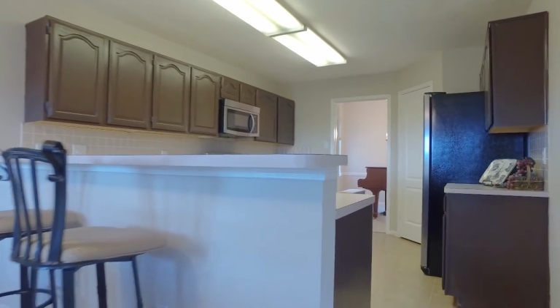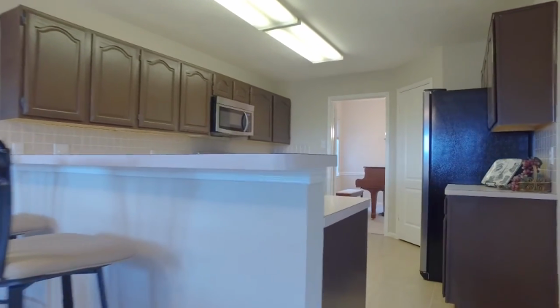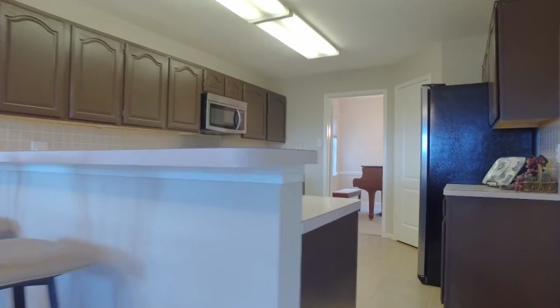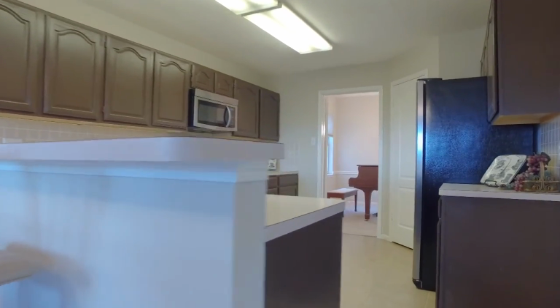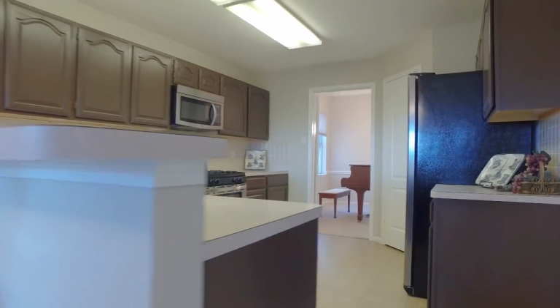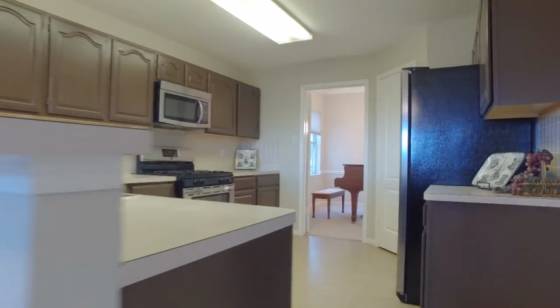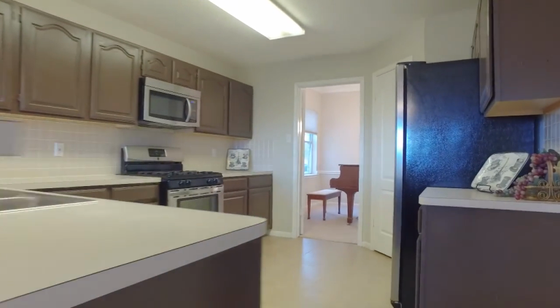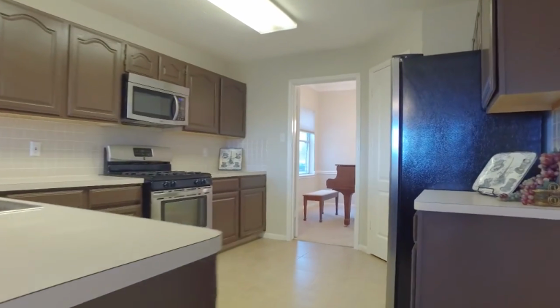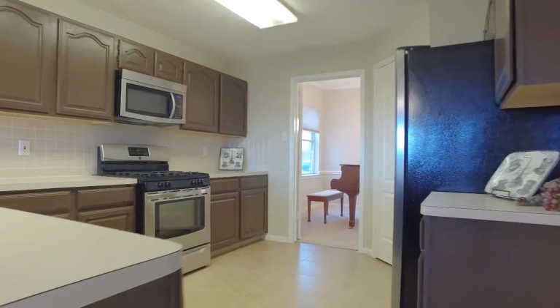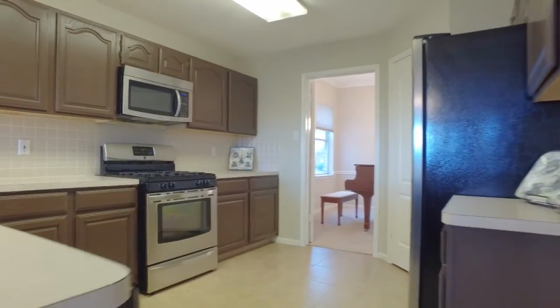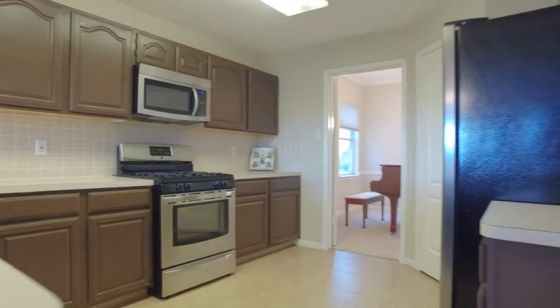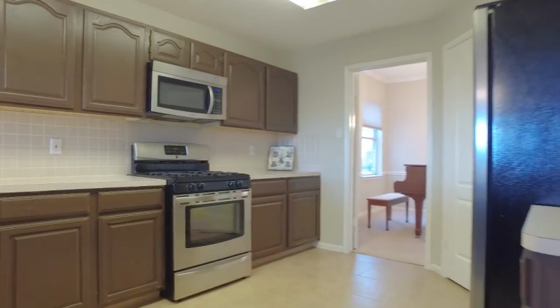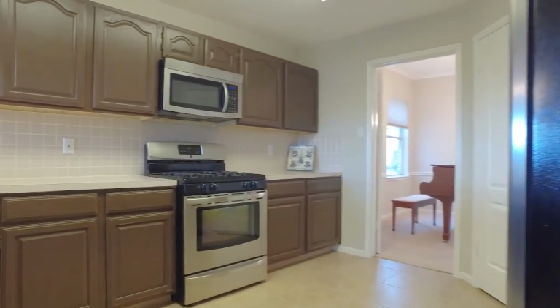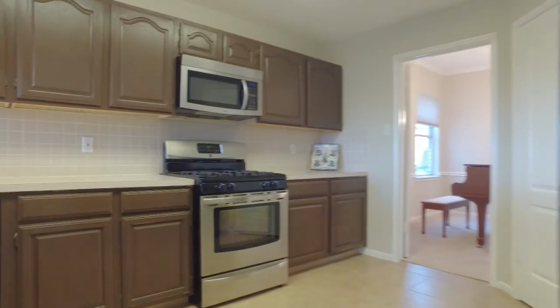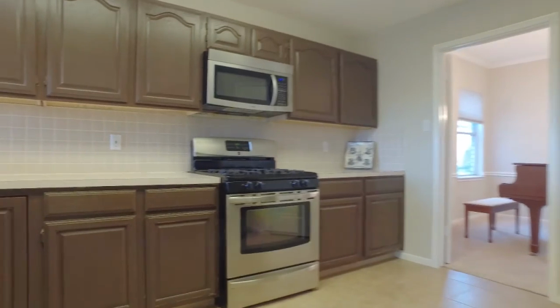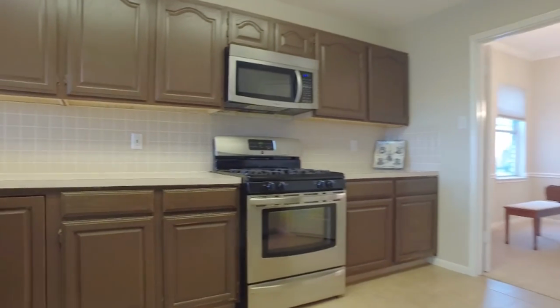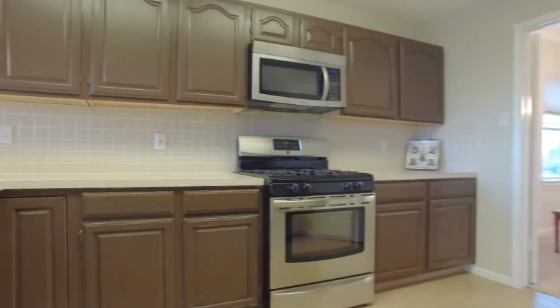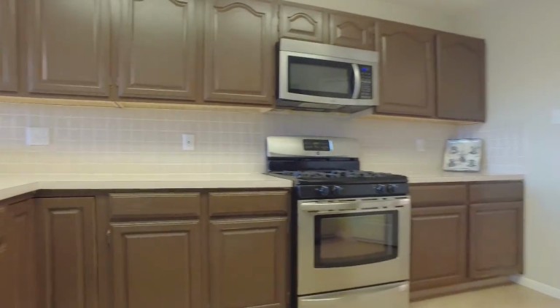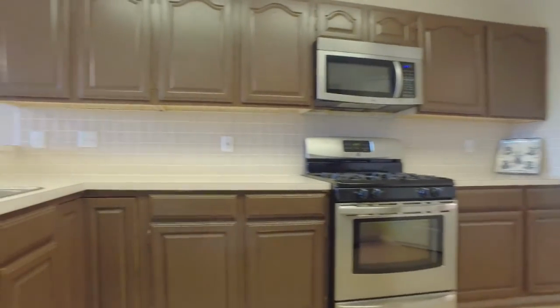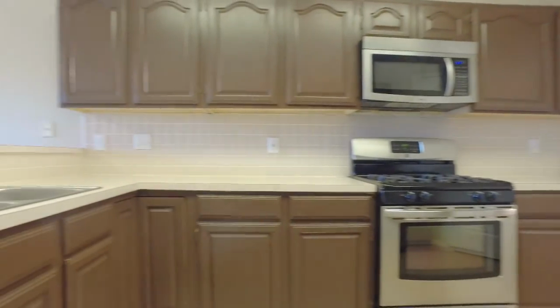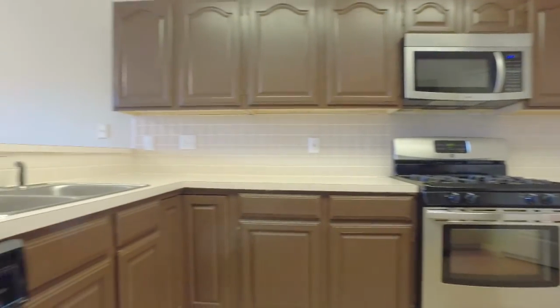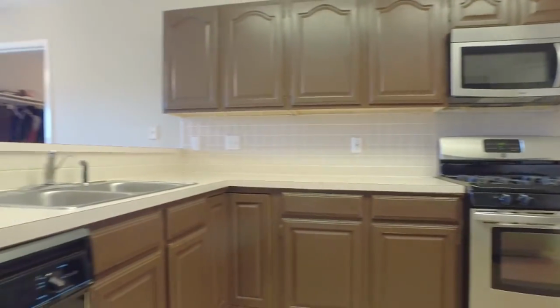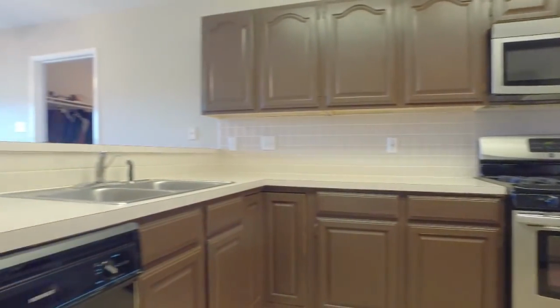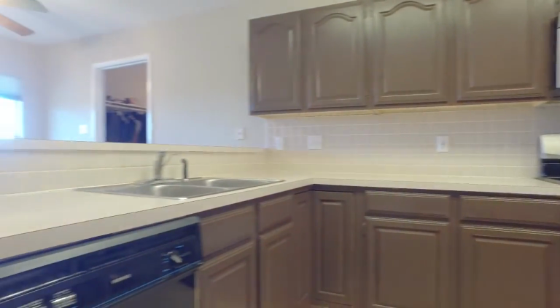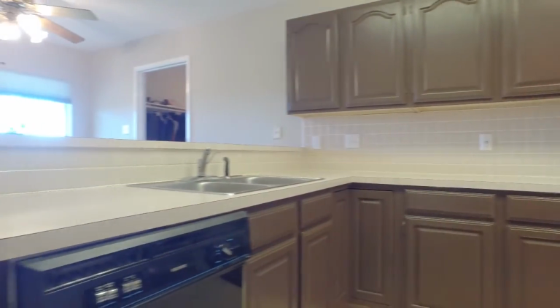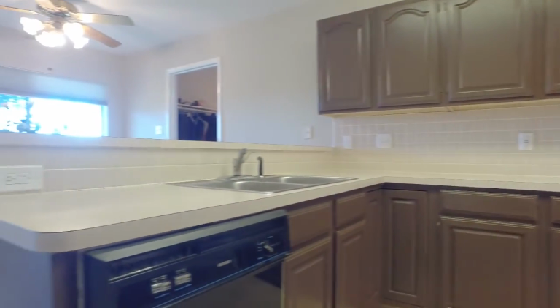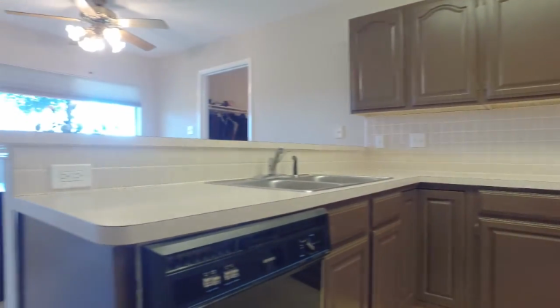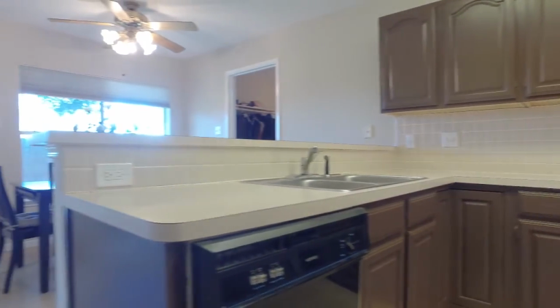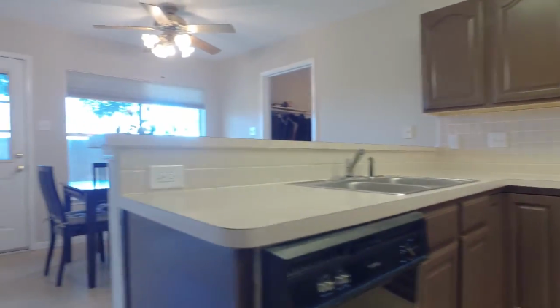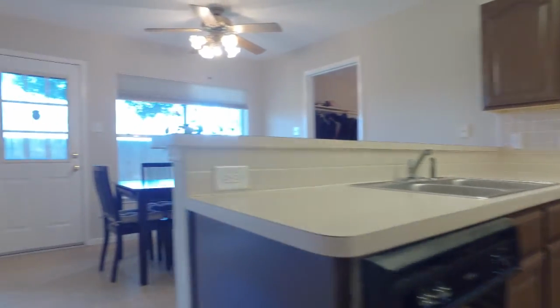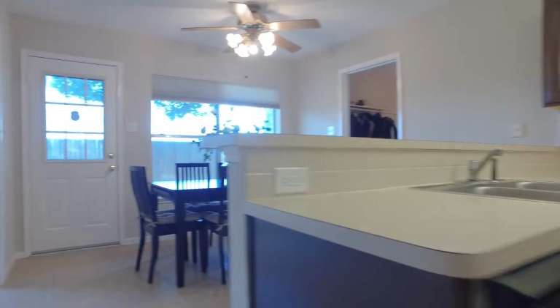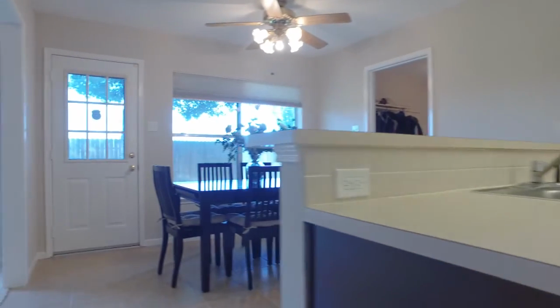Large and open rooms, lots of space, and tons of upgrades. Imagine making memories right here with your family.